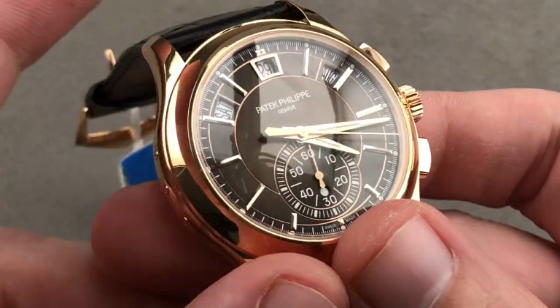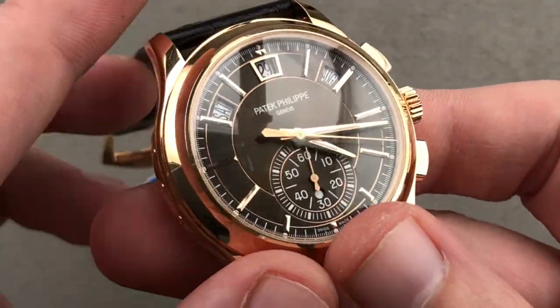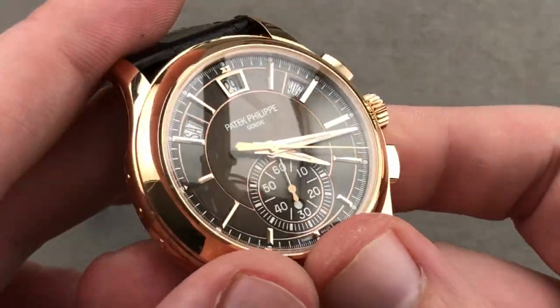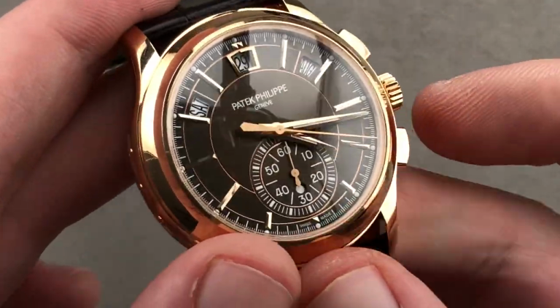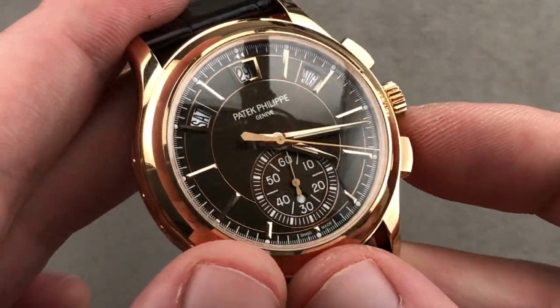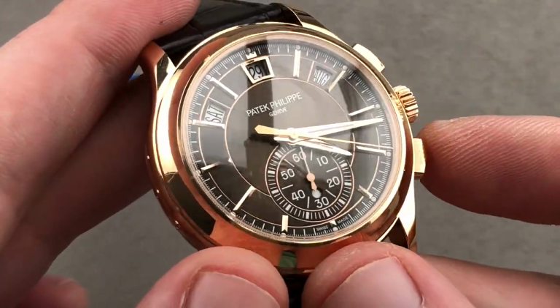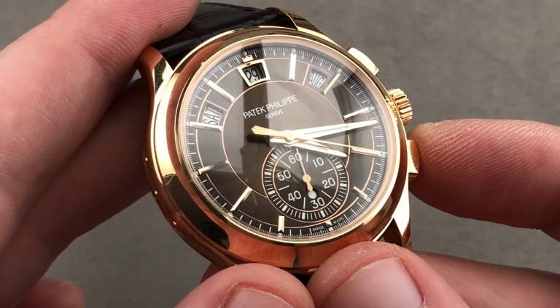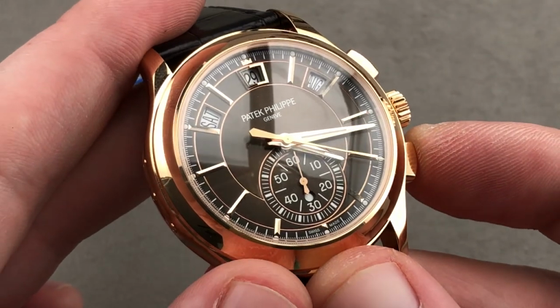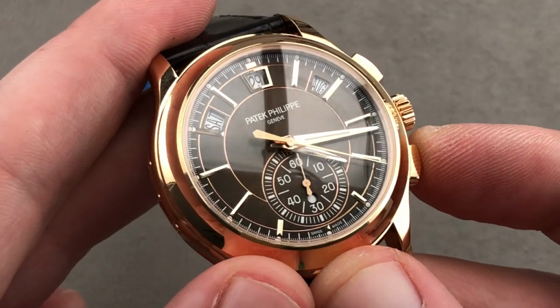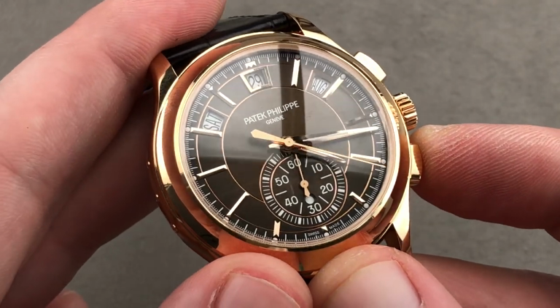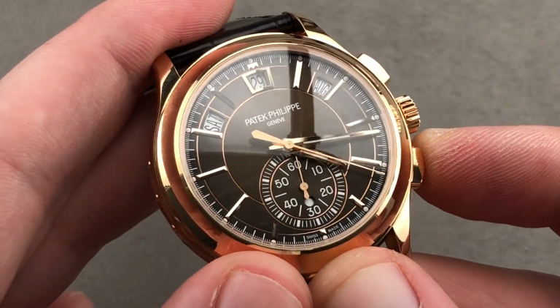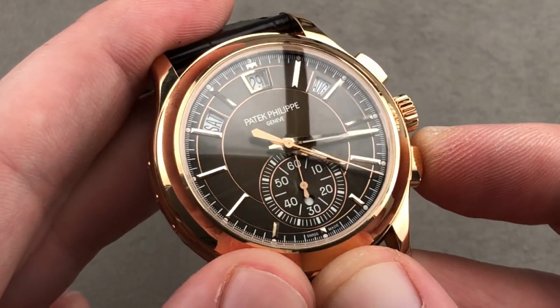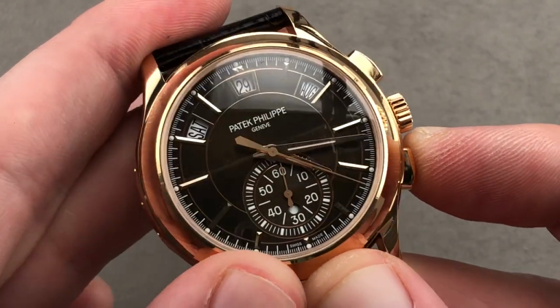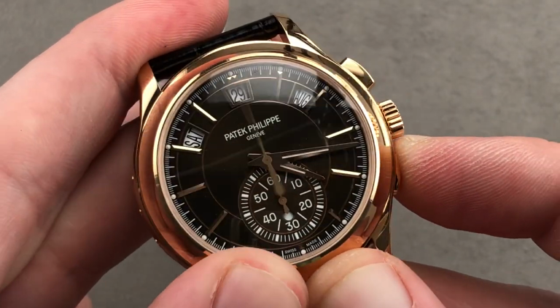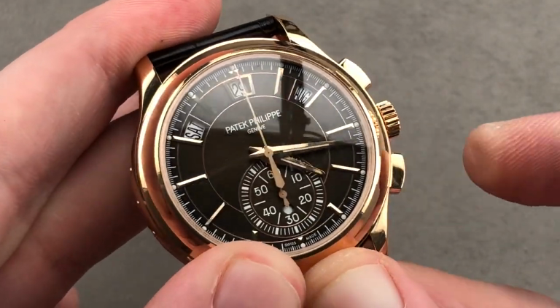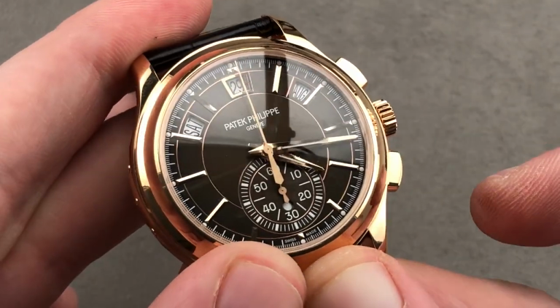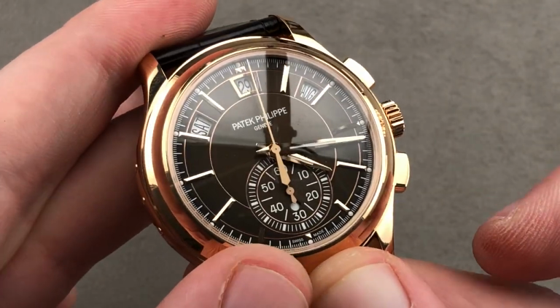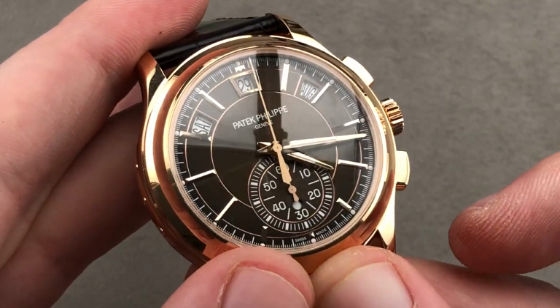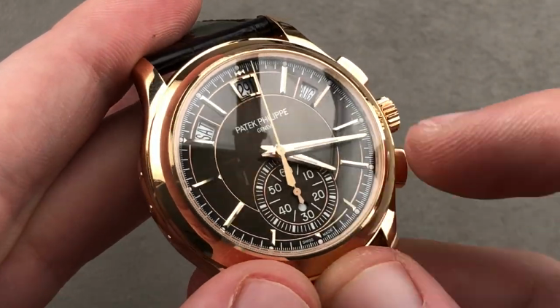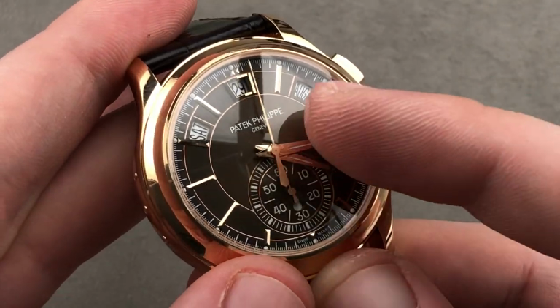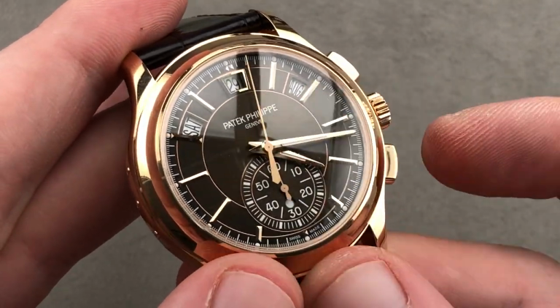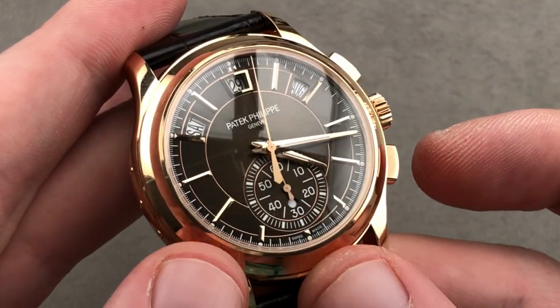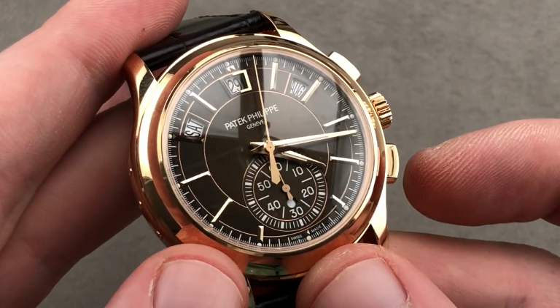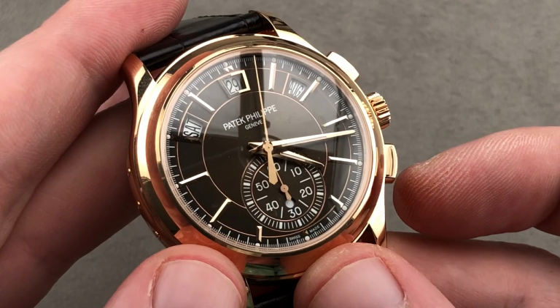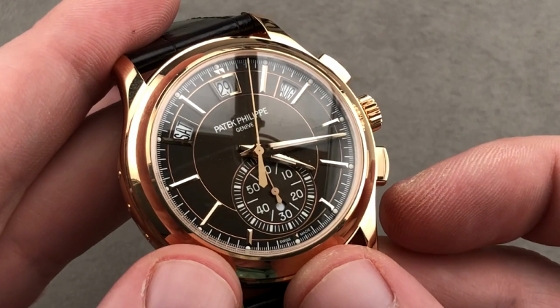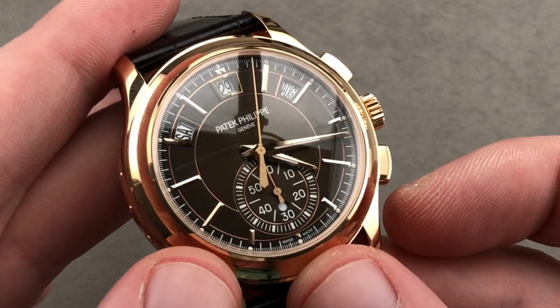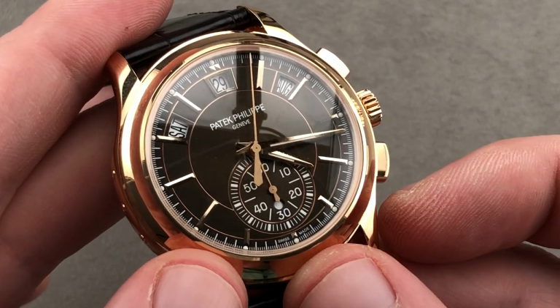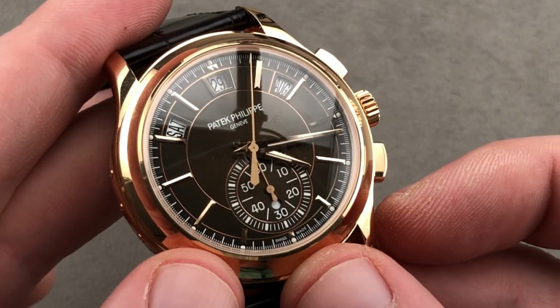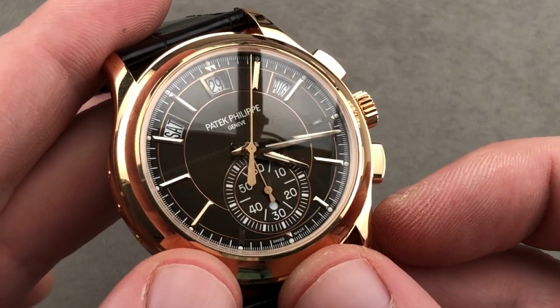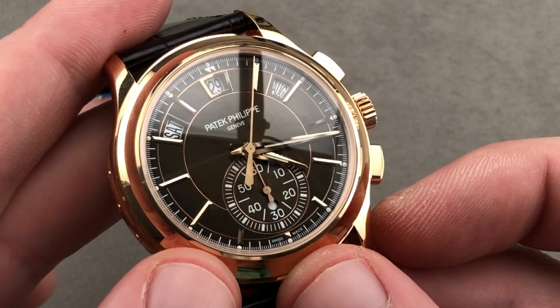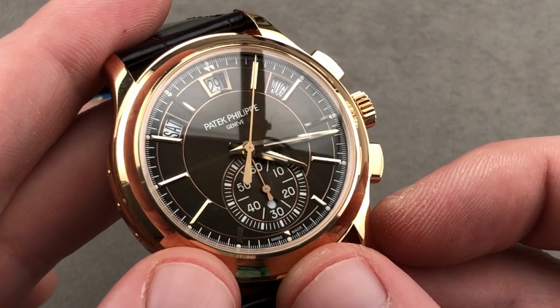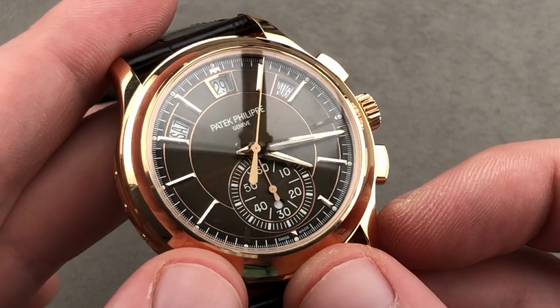Although the watch does not have hacking seconds, you can always zero reset it using the flyback if you are using the chronograph seconds as your running seconds.